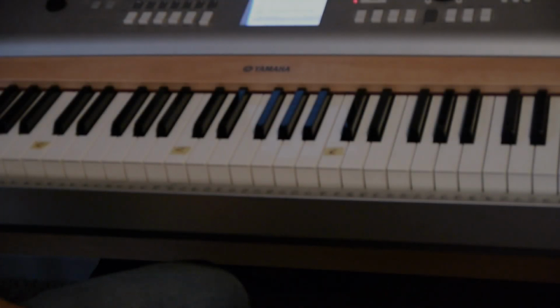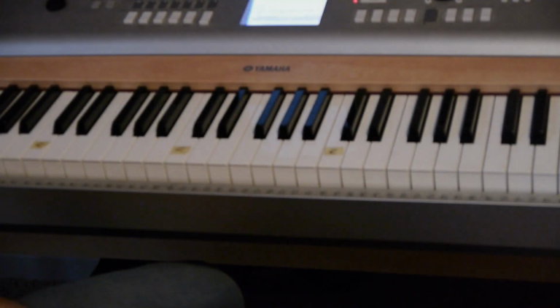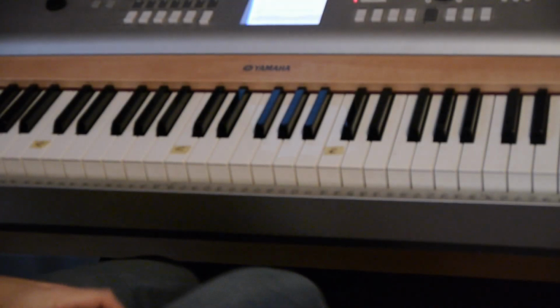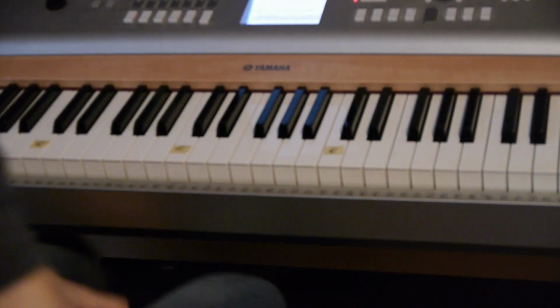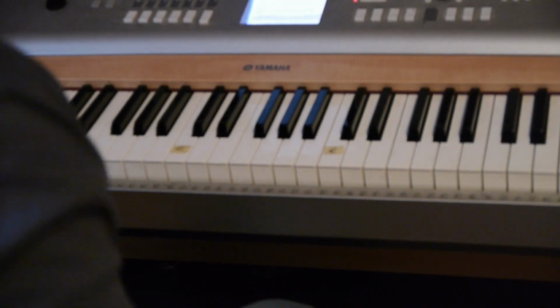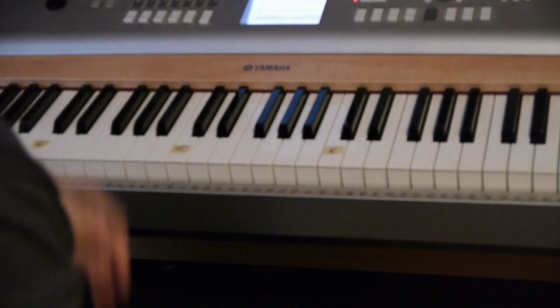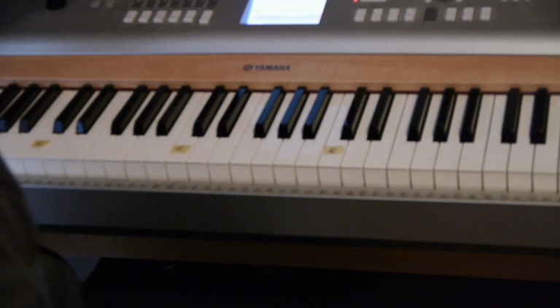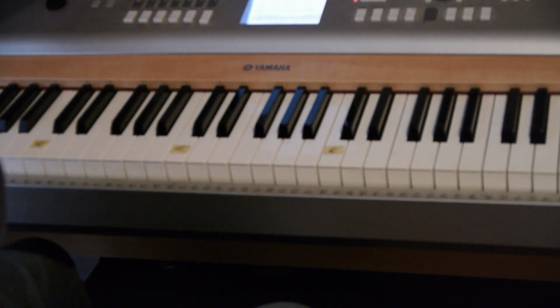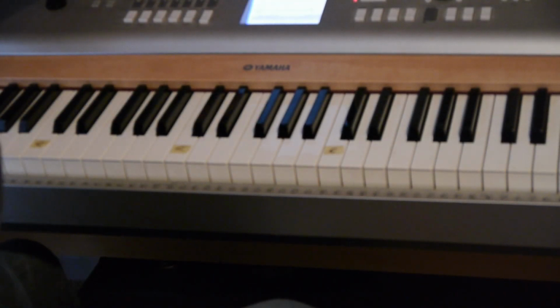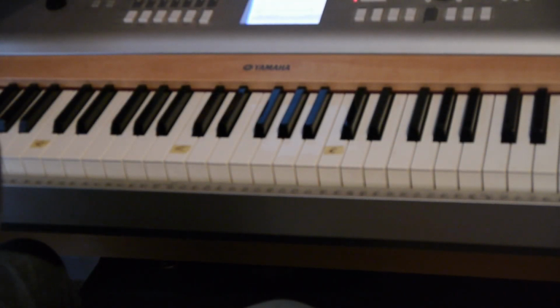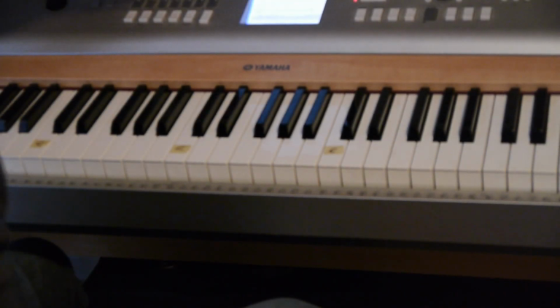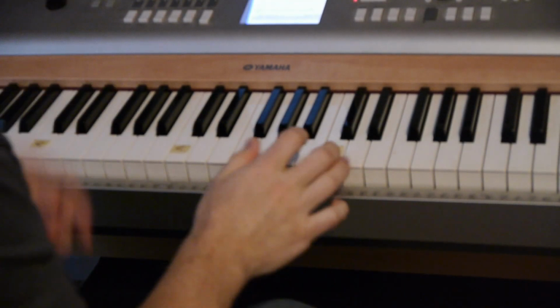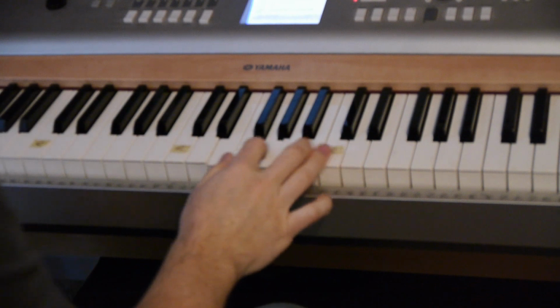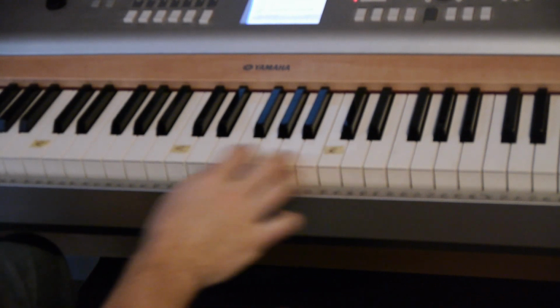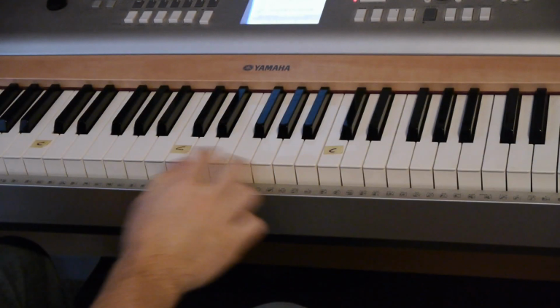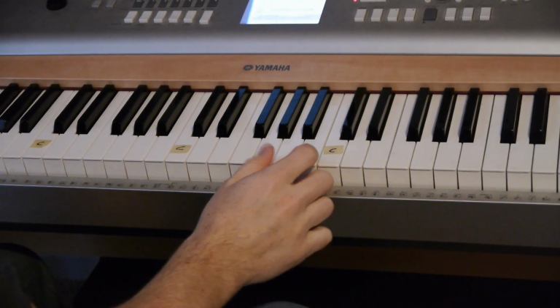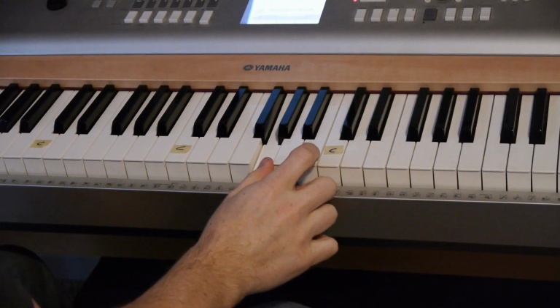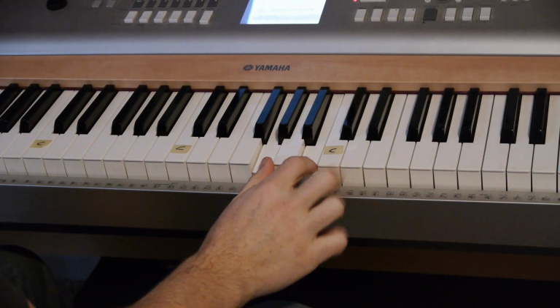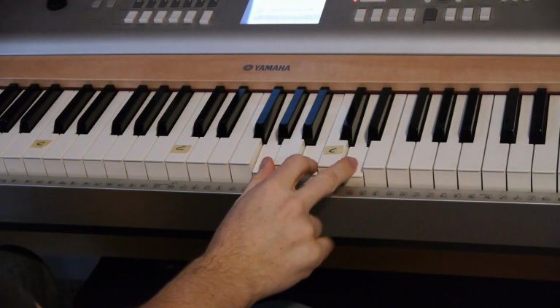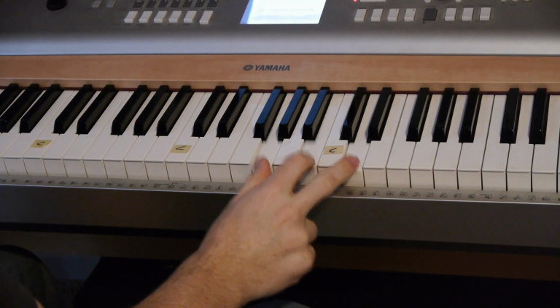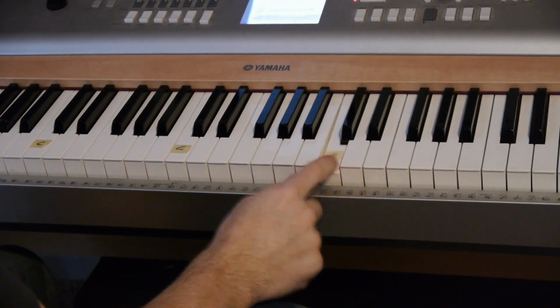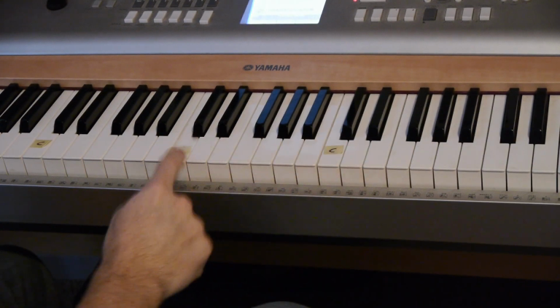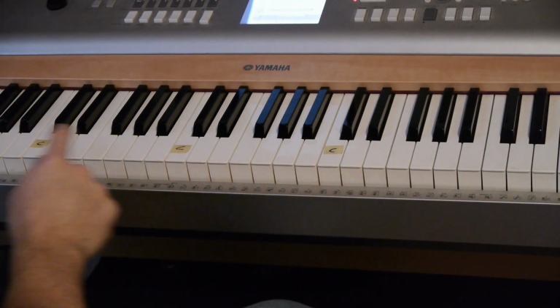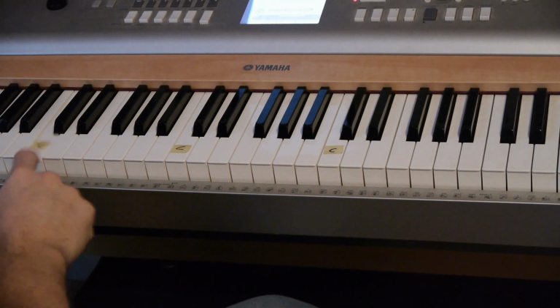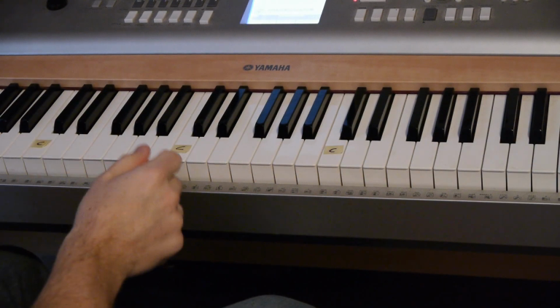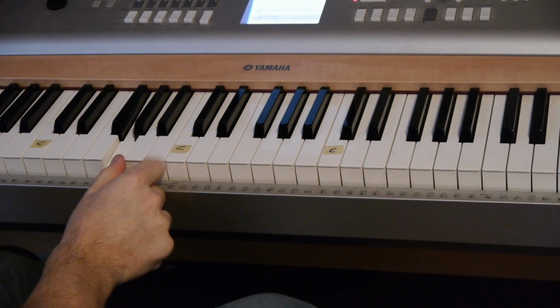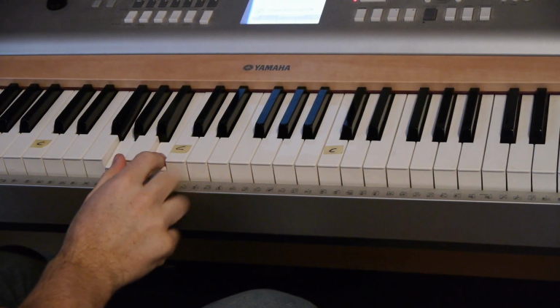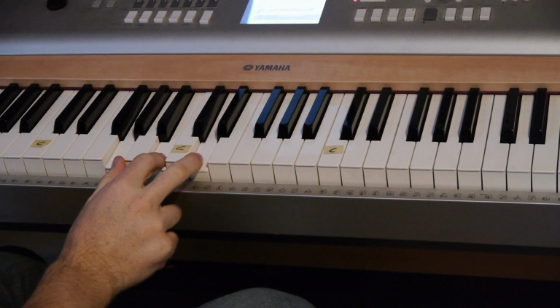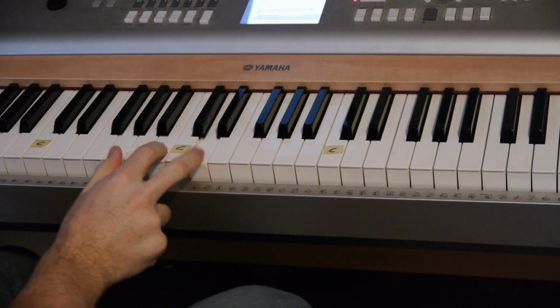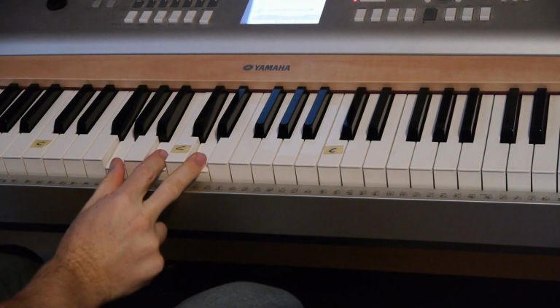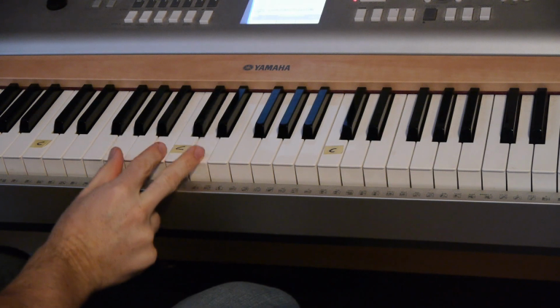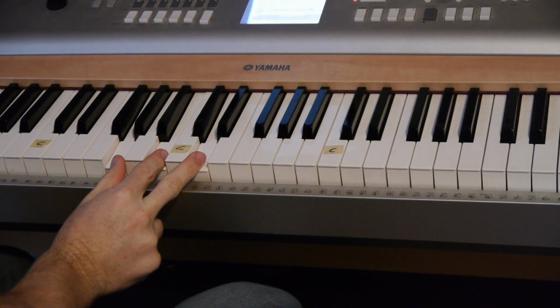Hey, what's up guys? Let's go over 'Leaning on the Everlasting Arms.' It's going to use three chords. I have the C notes marked. It's going to start out with a G chord.